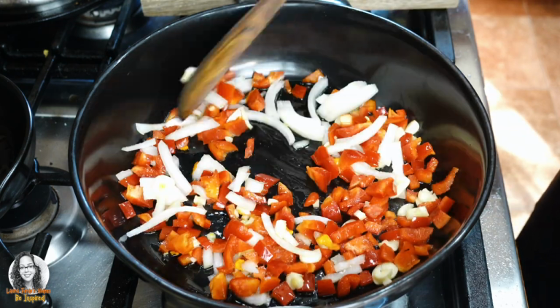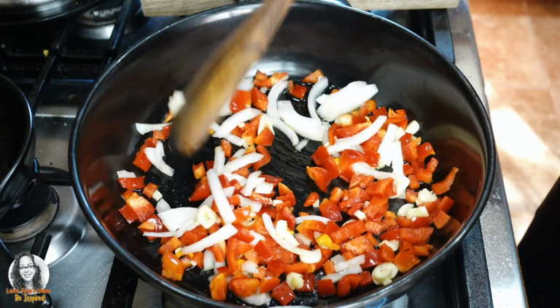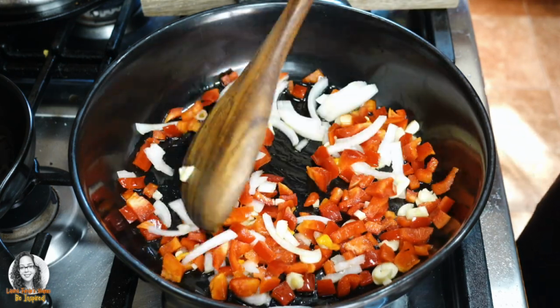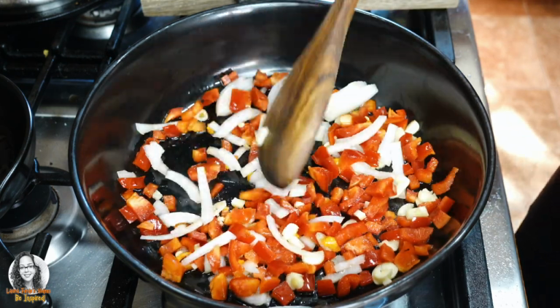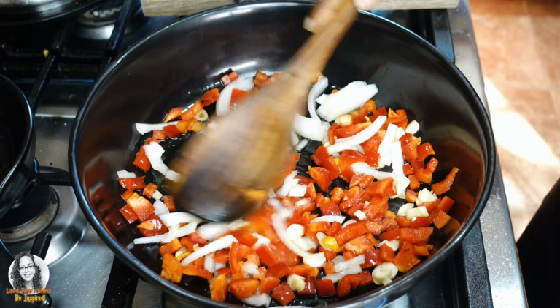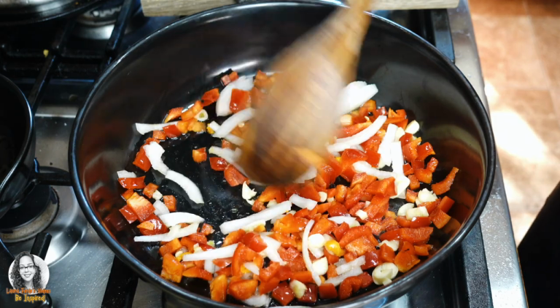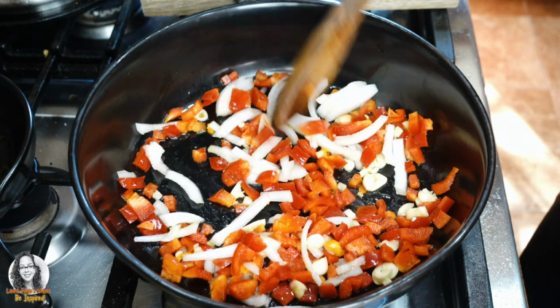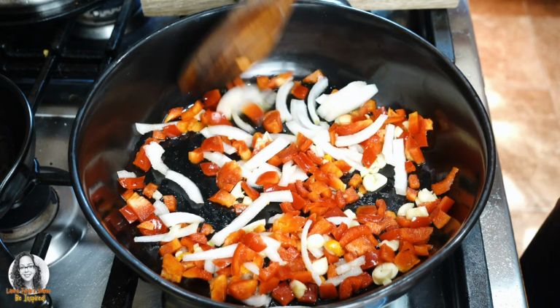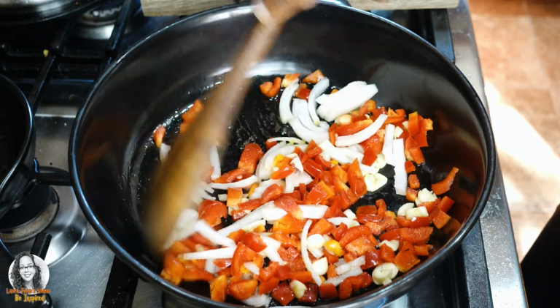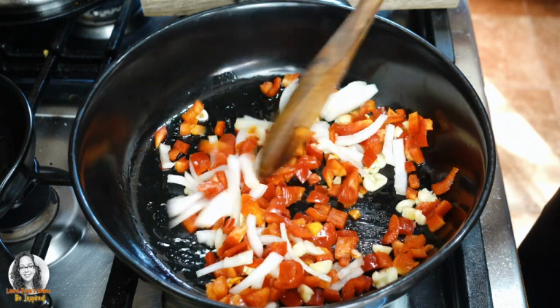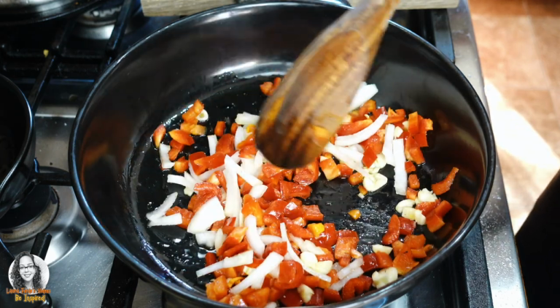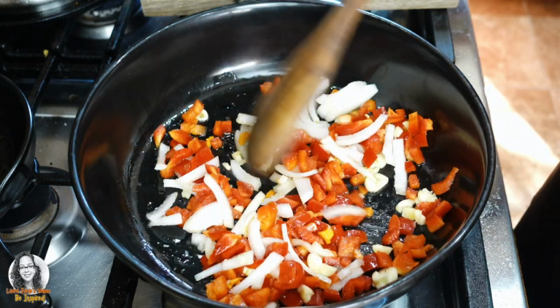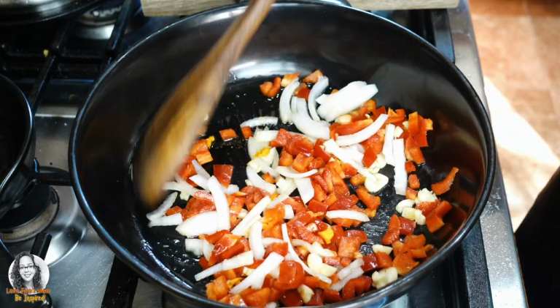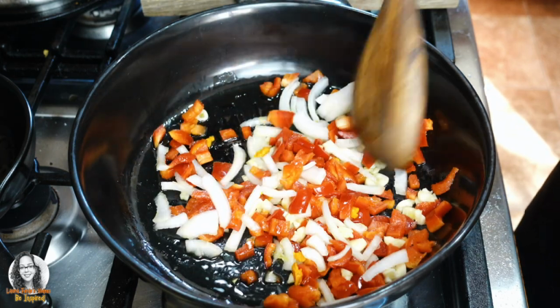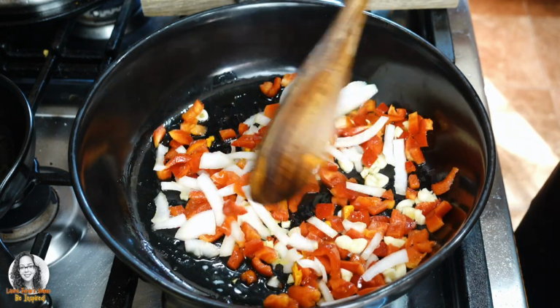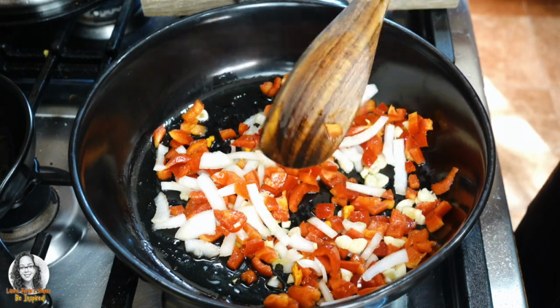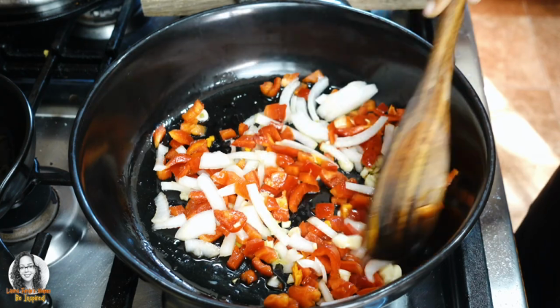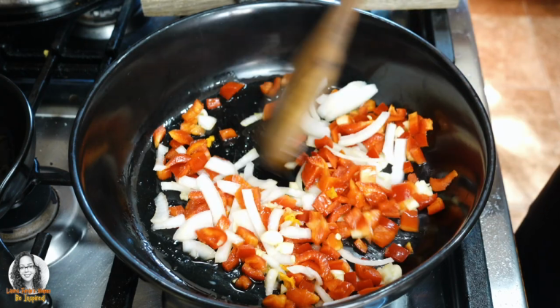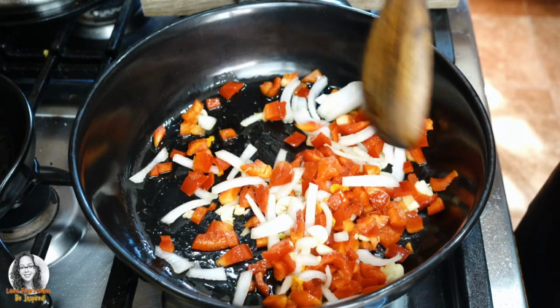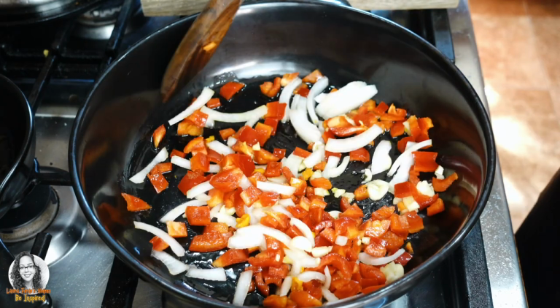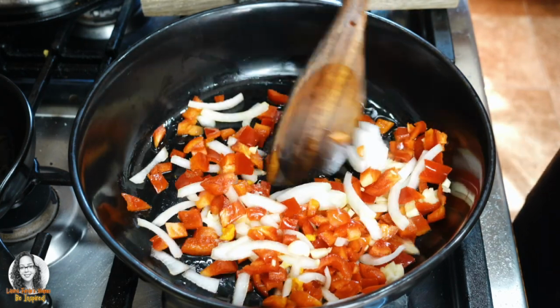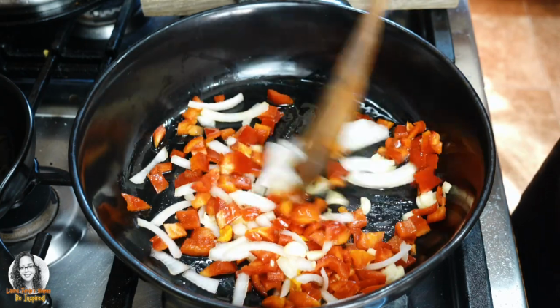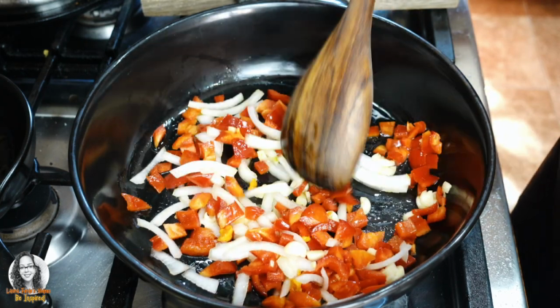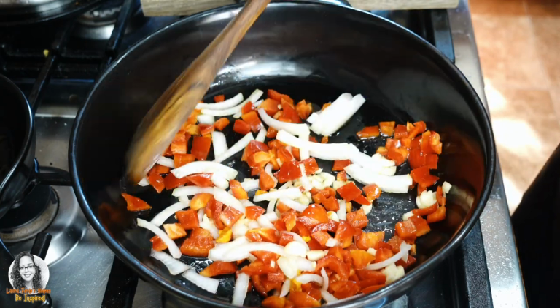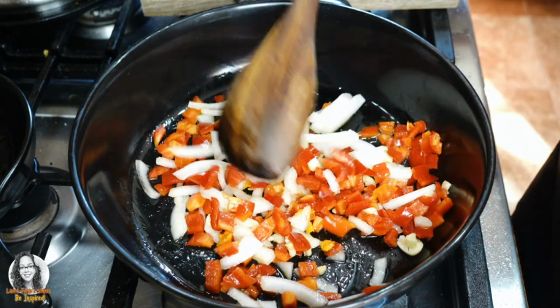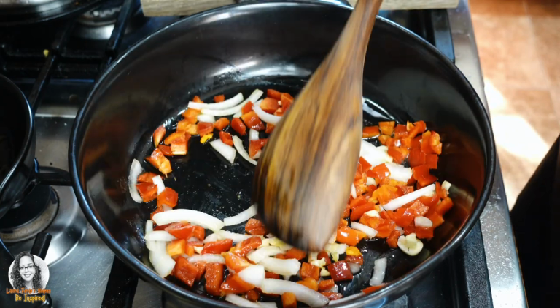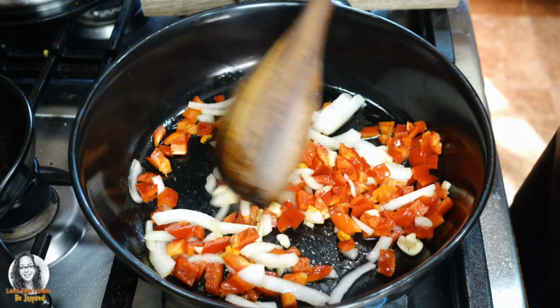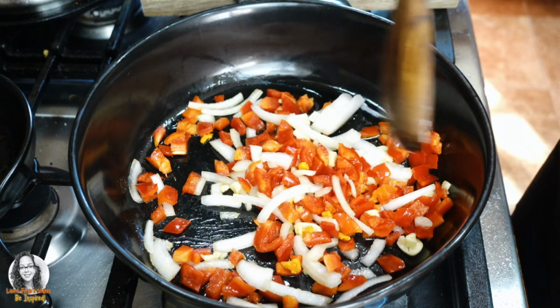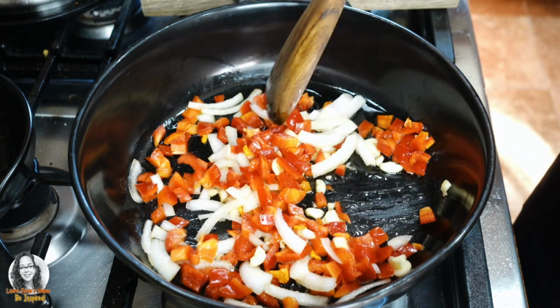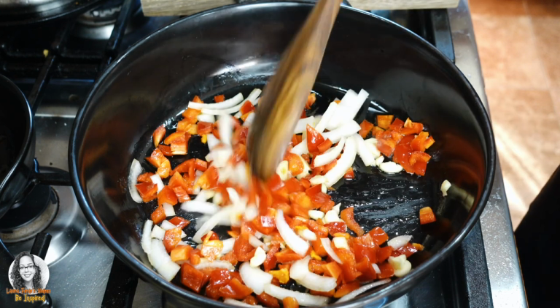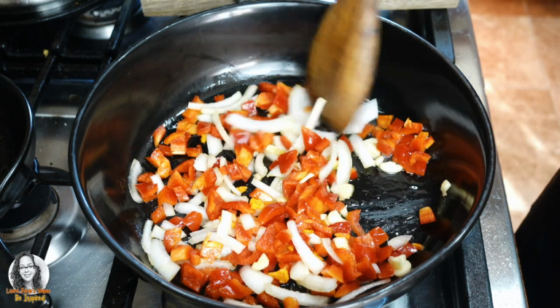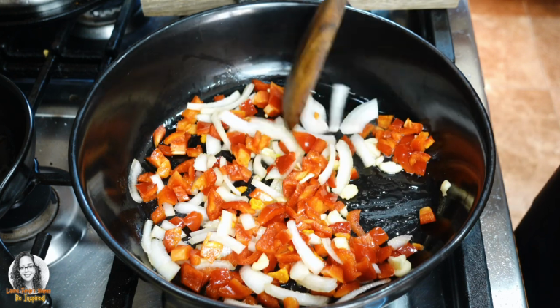I'm going to add a little bit of salt to it — about a teaspoon and a half of salt. For the rice, I have two cups of rice that I'm using and I'm using jasmine rice.